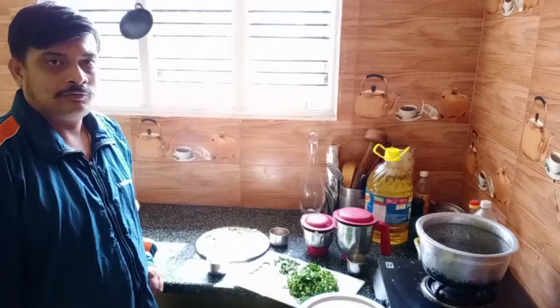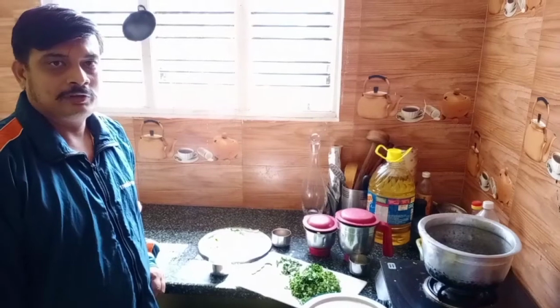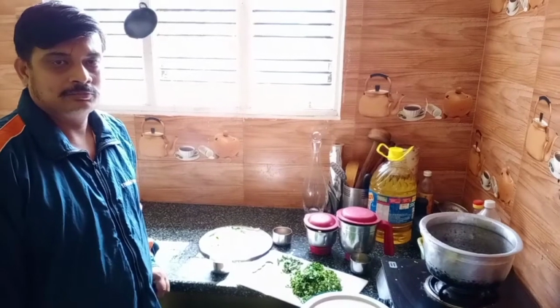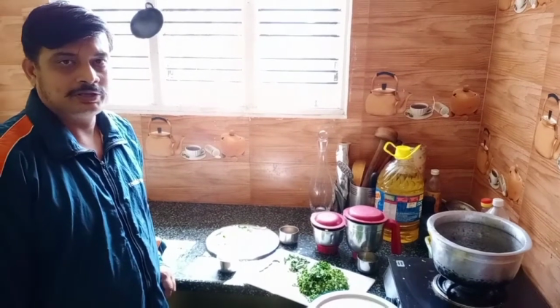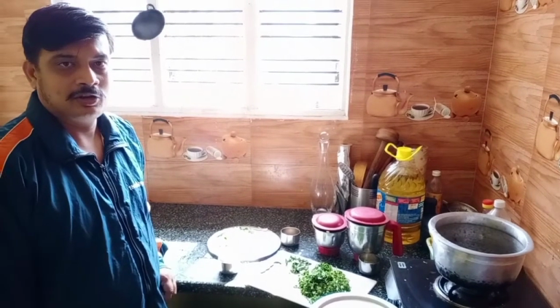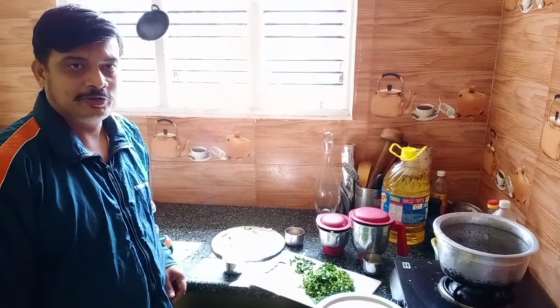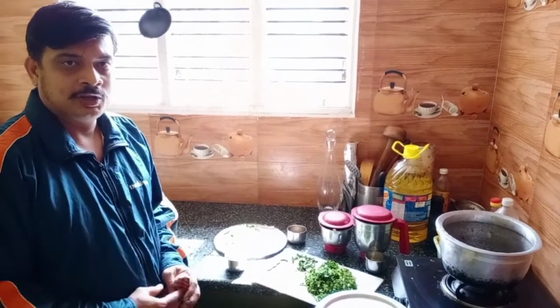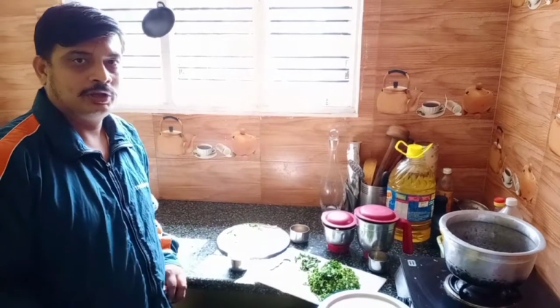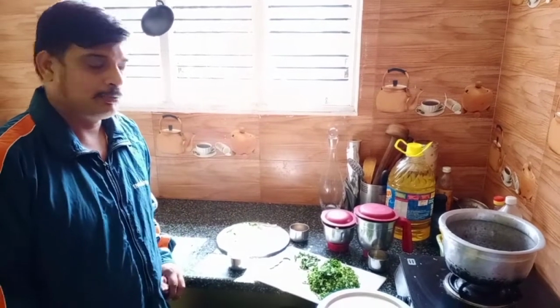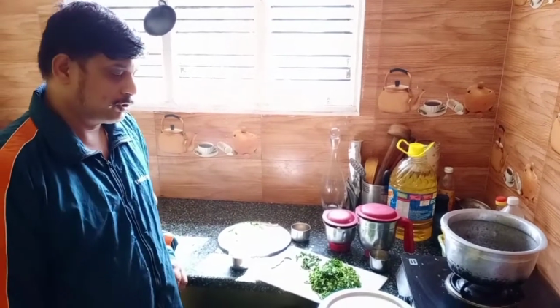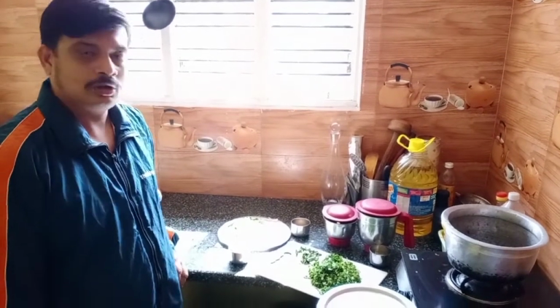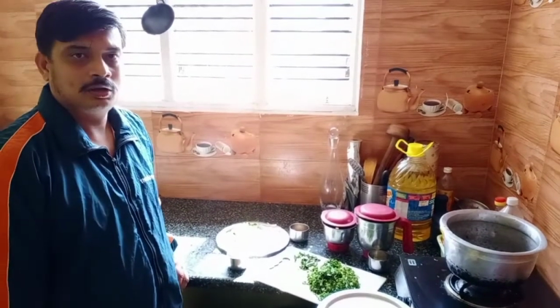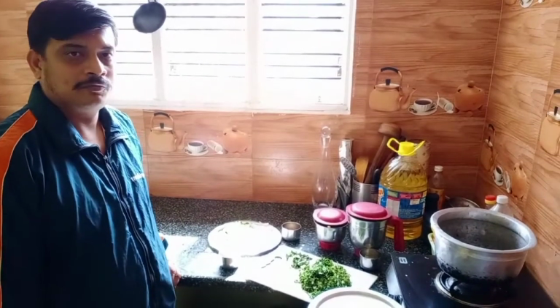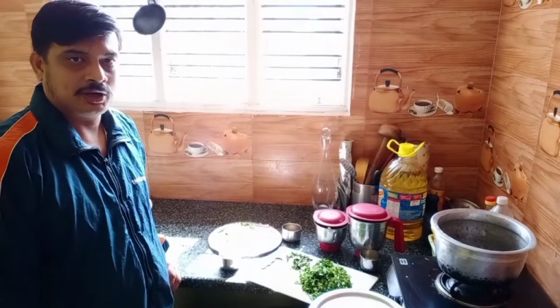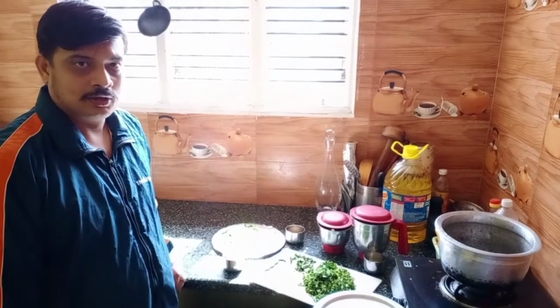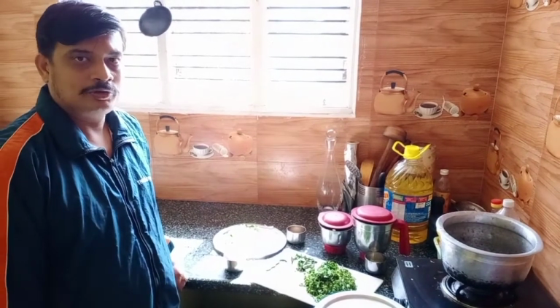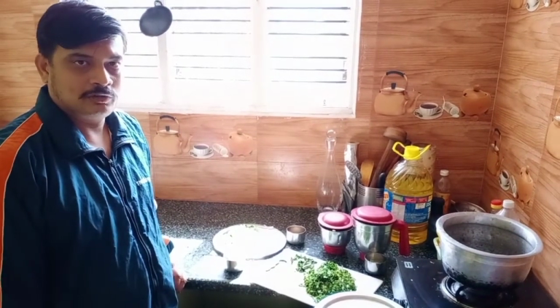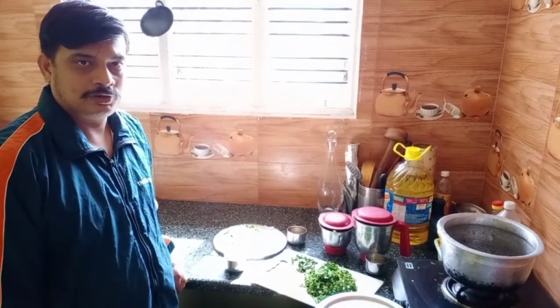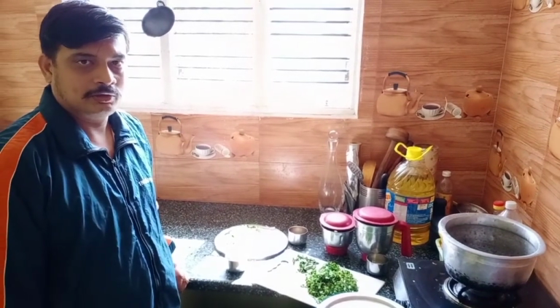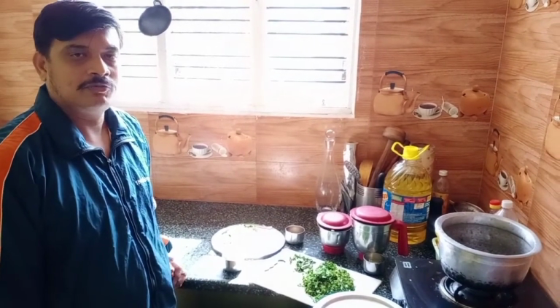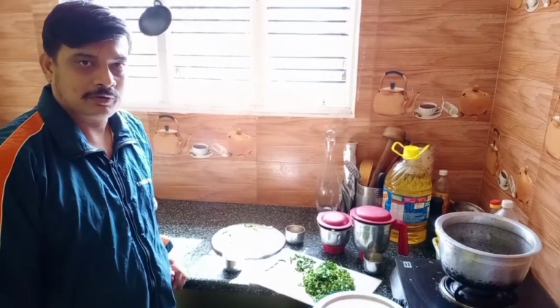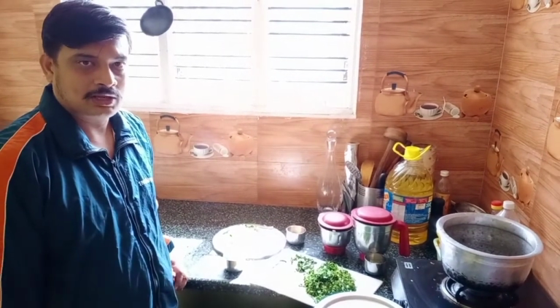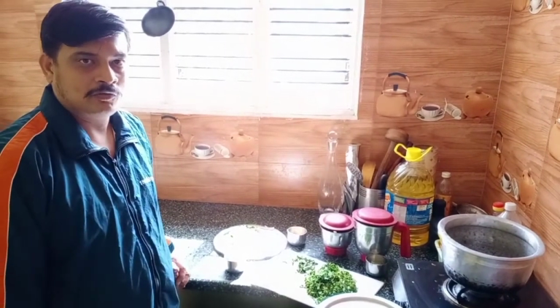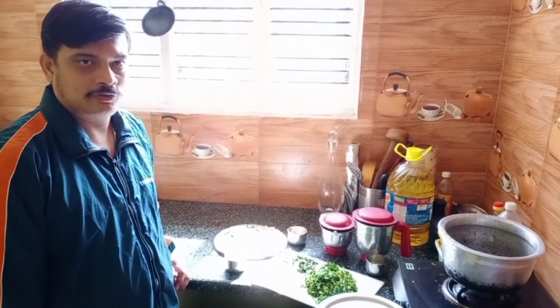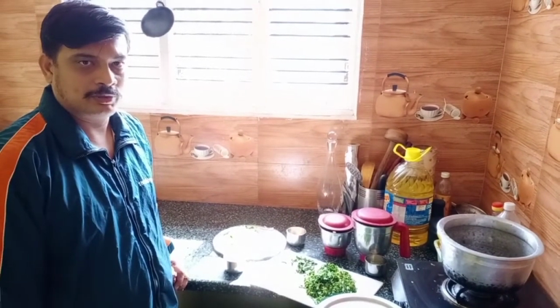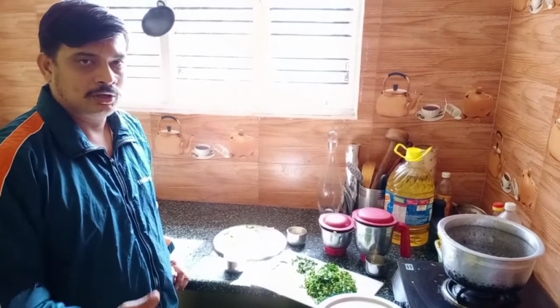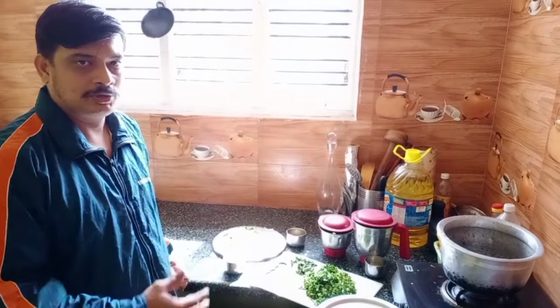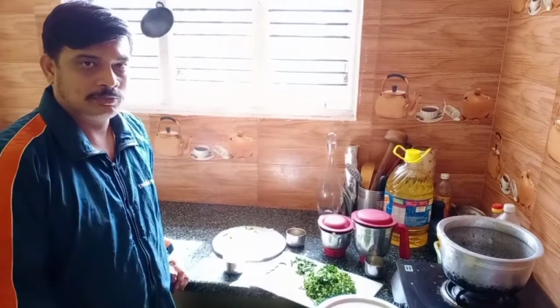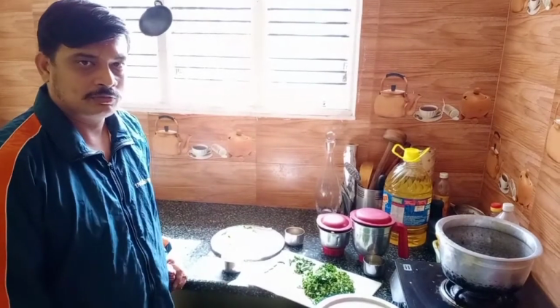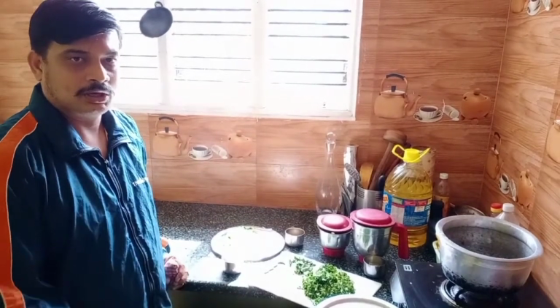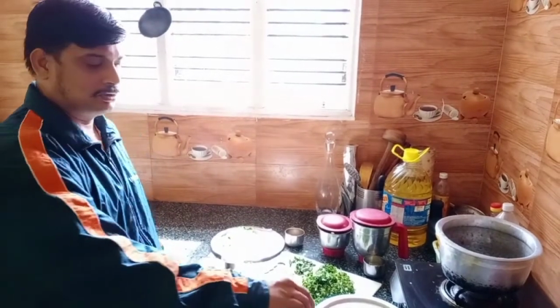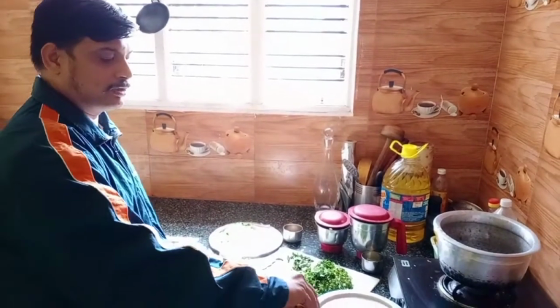Good afternoon and welcome to my channel. Today I am going to show you fish curry — the old traditional way of making fish curry. One of my subscribers asked for a seafood recipe, so I am showing you this seafood recipe now.